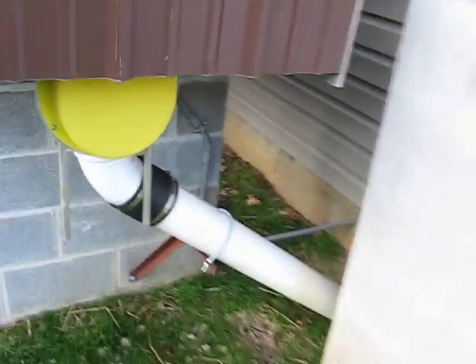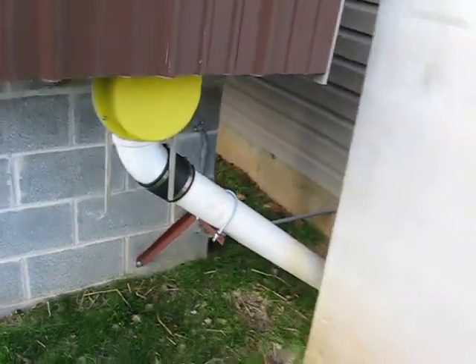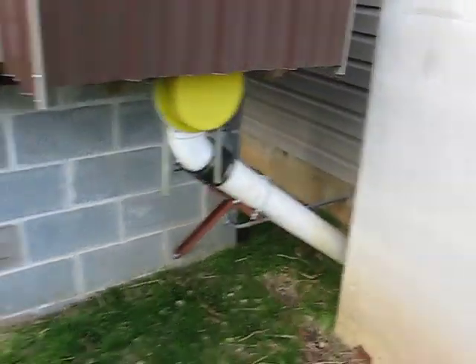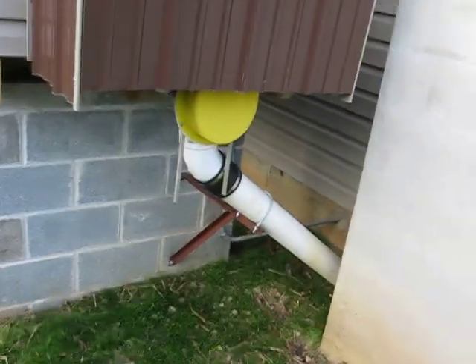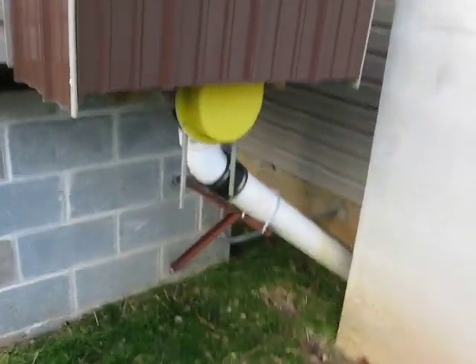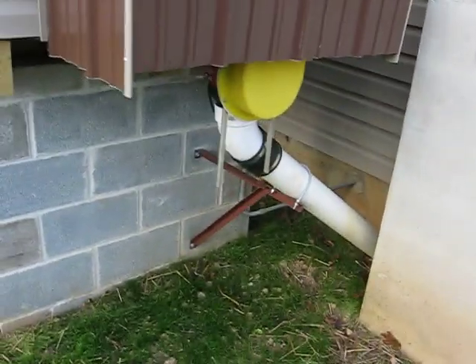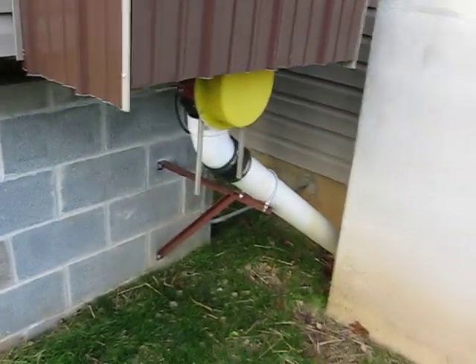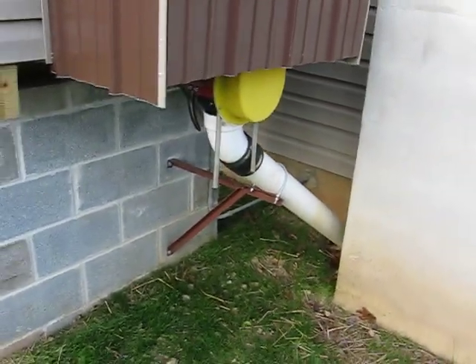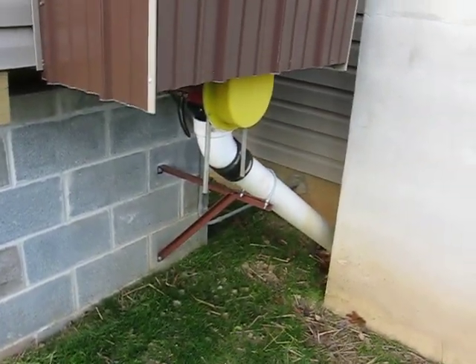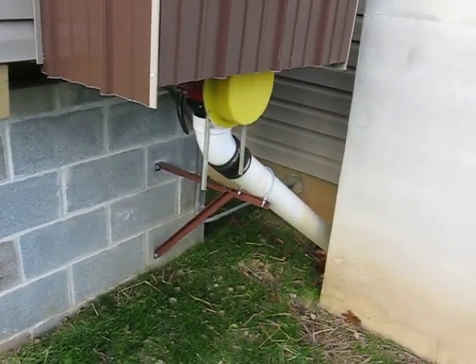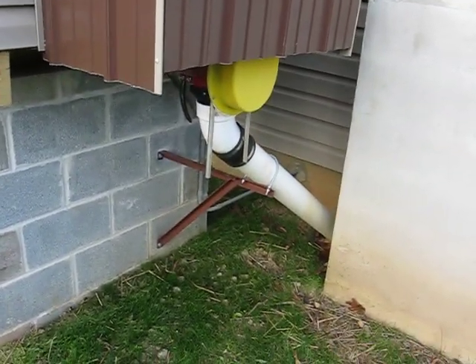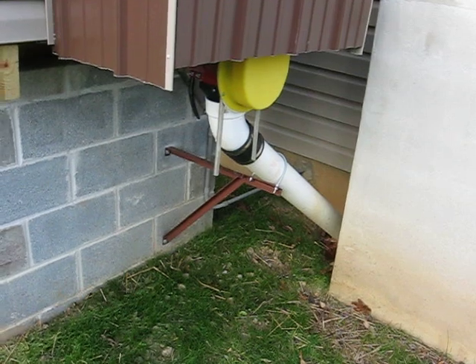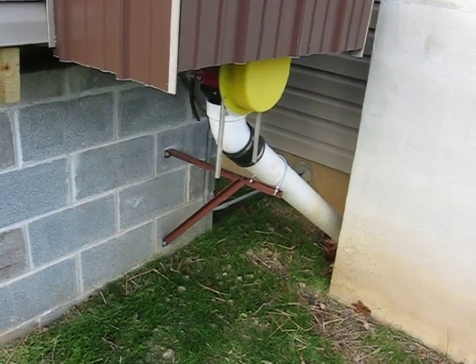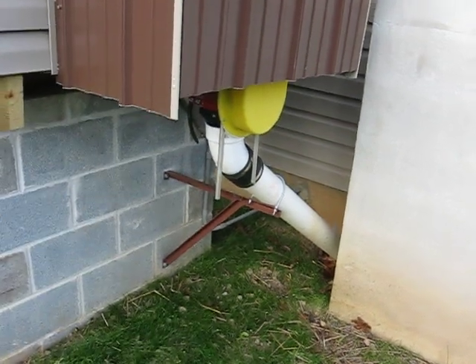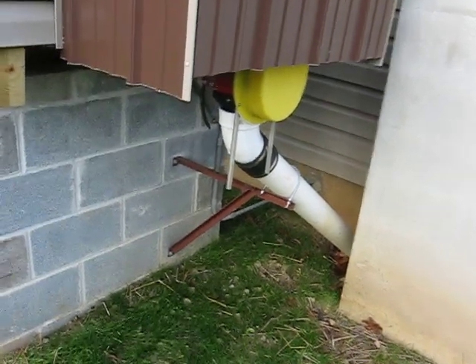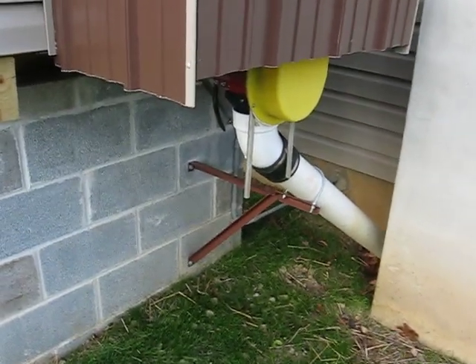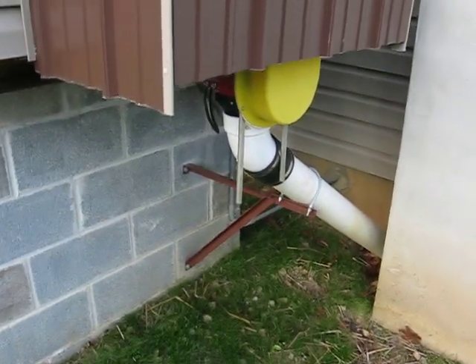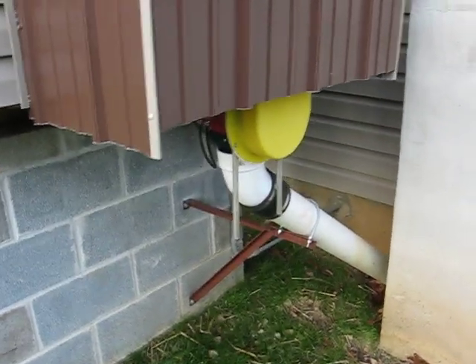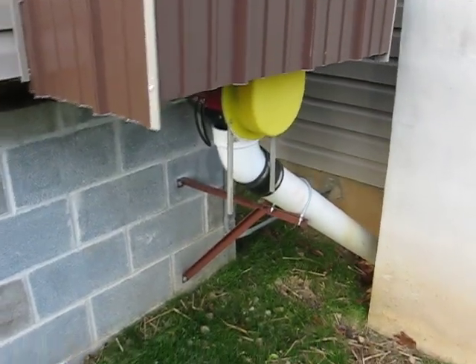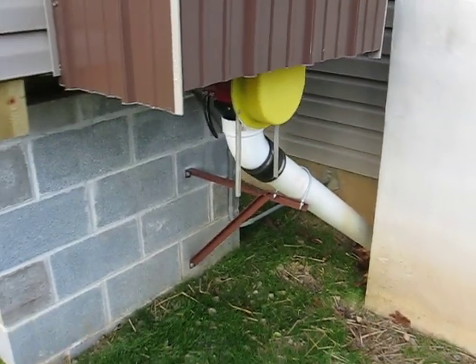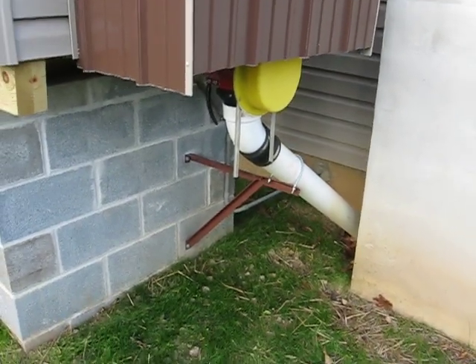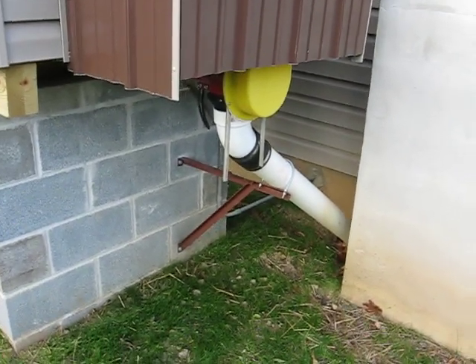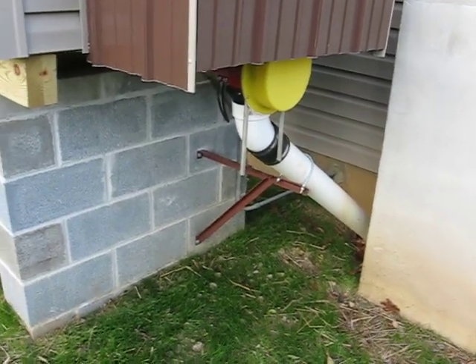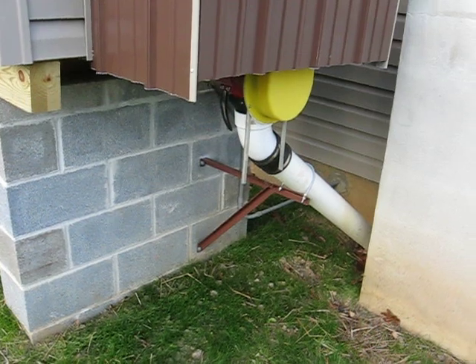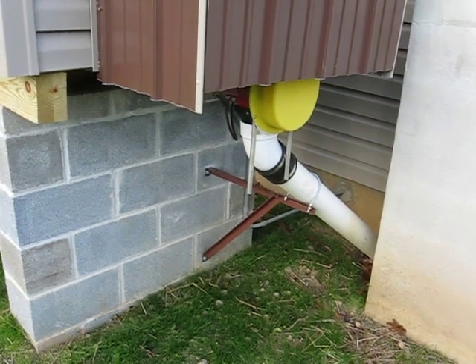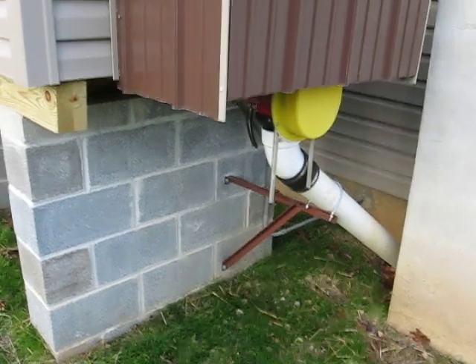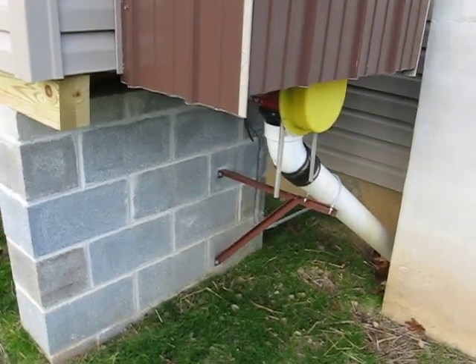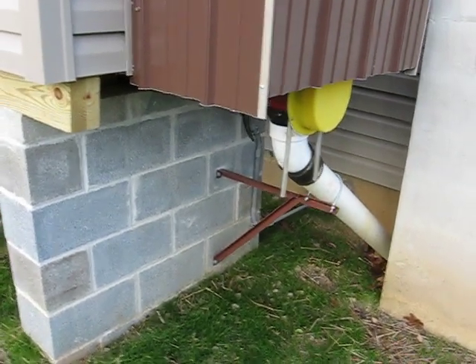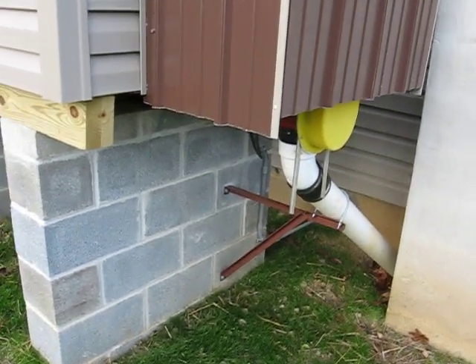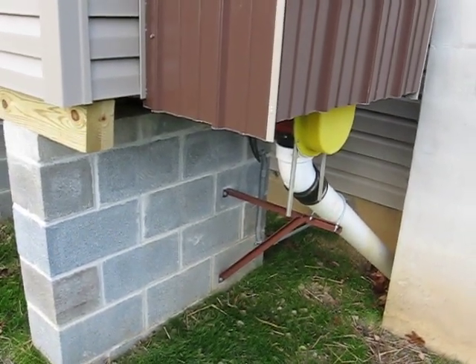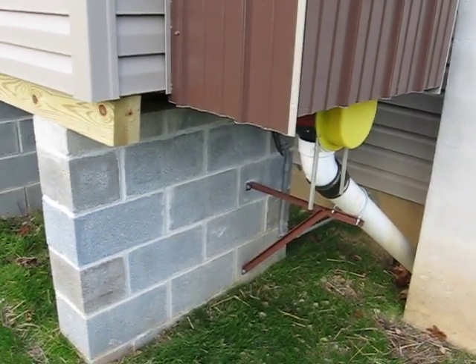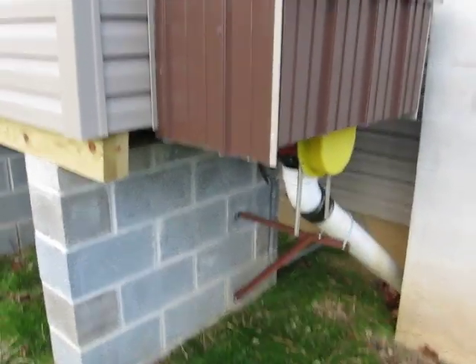The four-inch PVC pipe is at a 43-degree angle. The steeper, the better. I think this works well and all the coal does slide down the pipe.